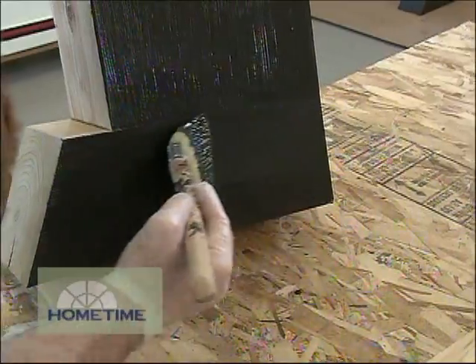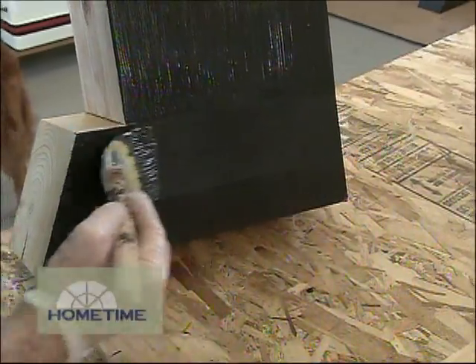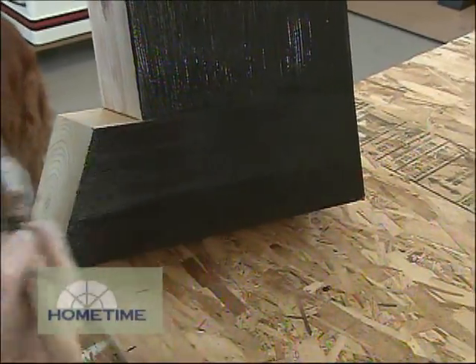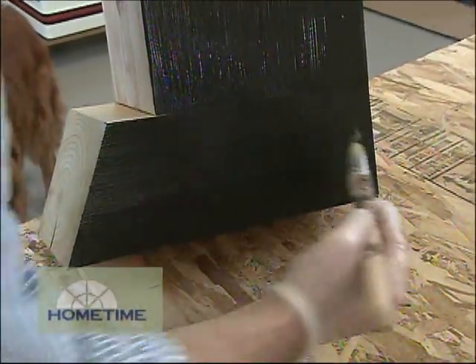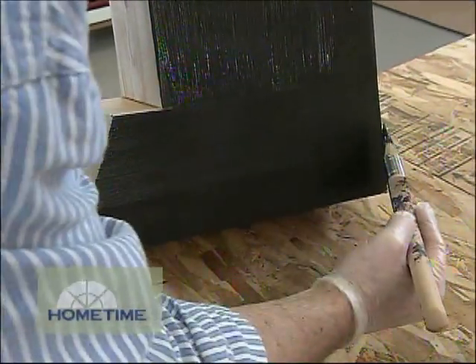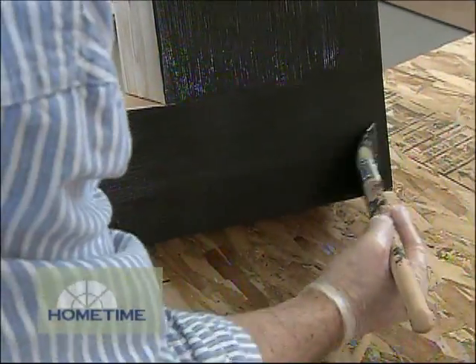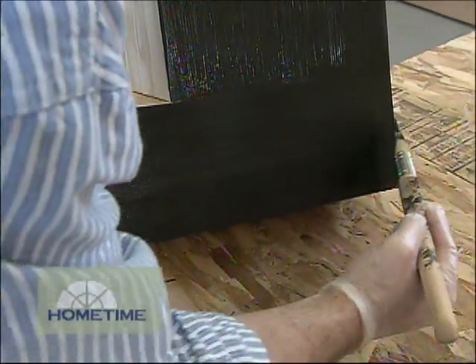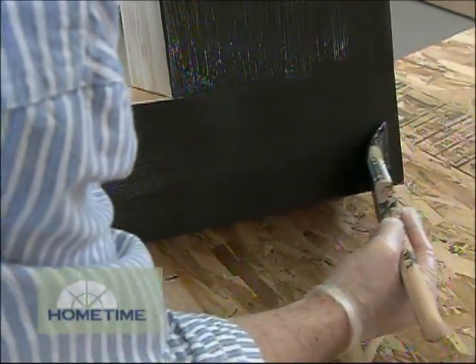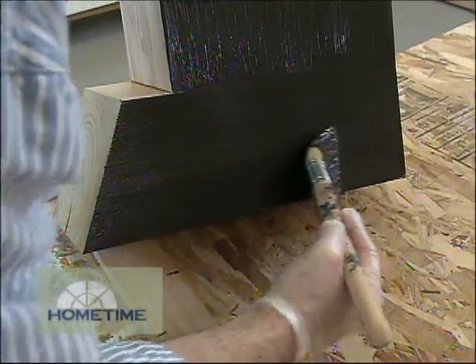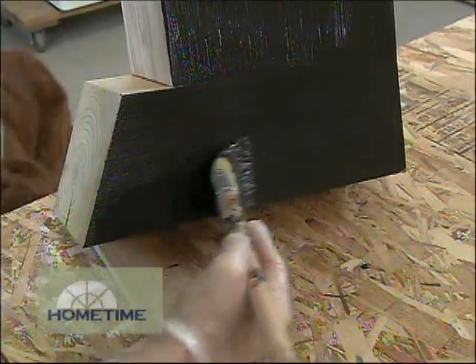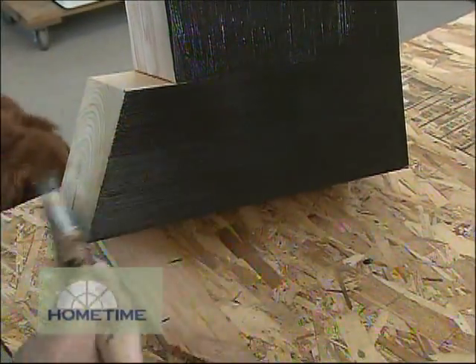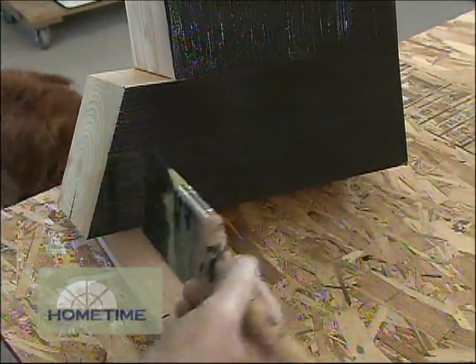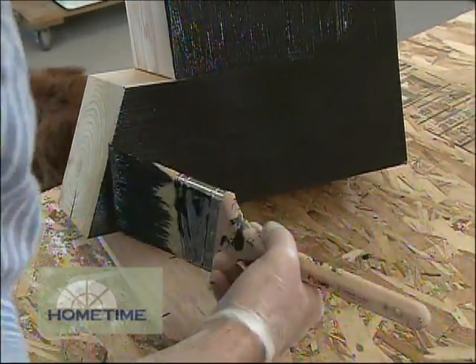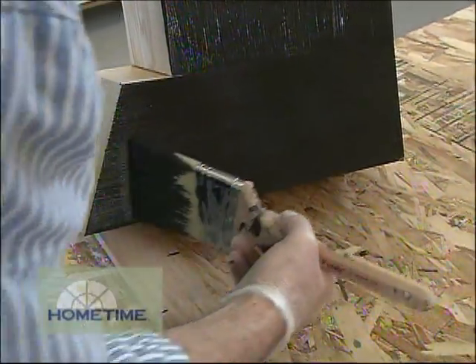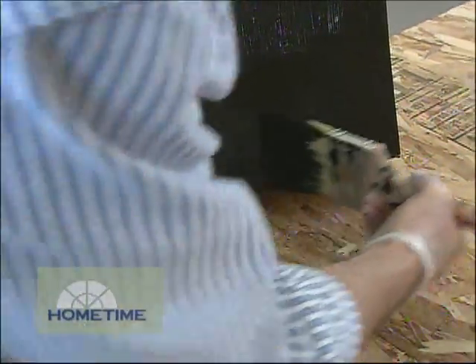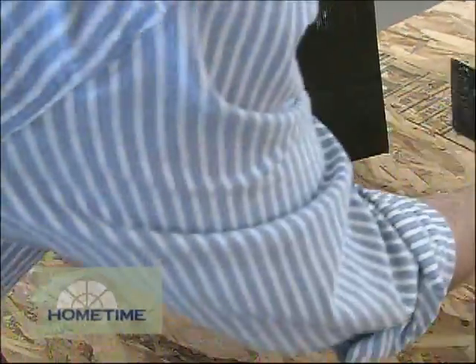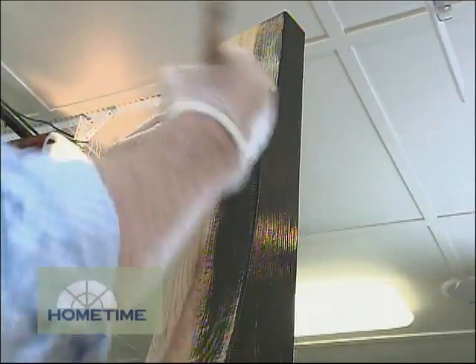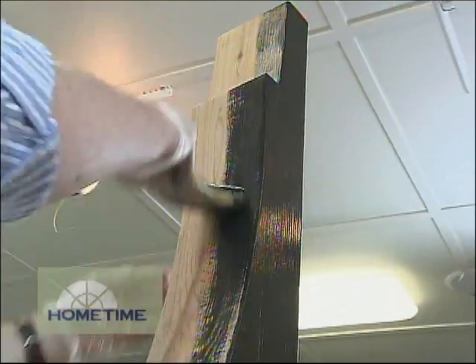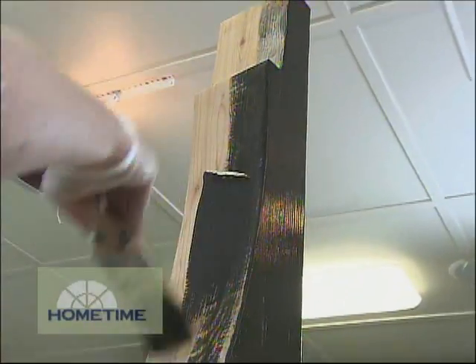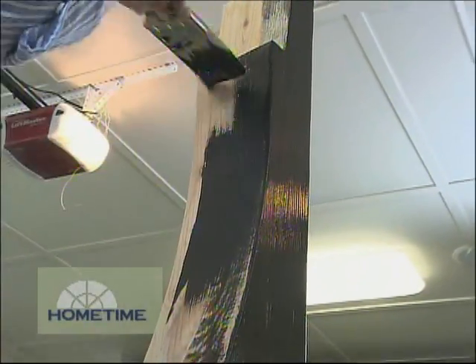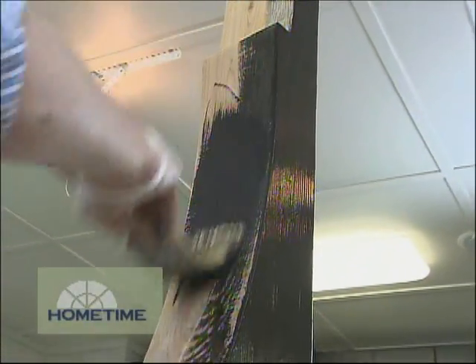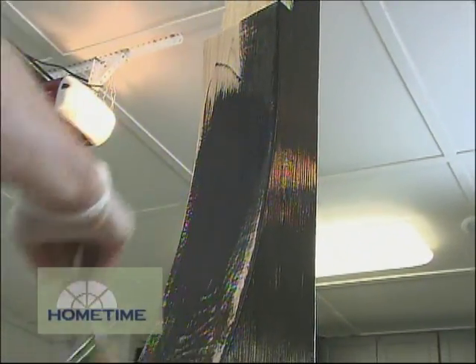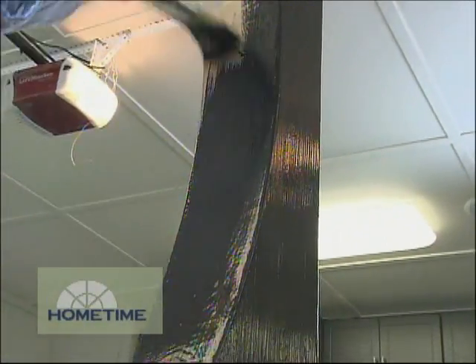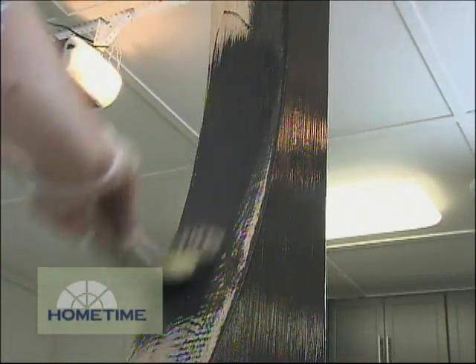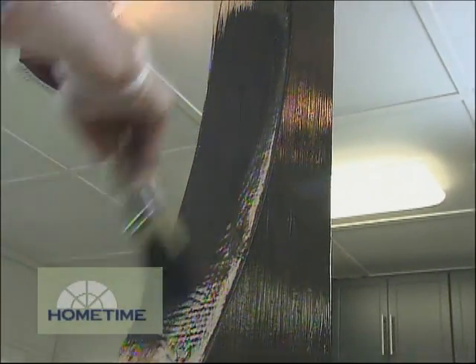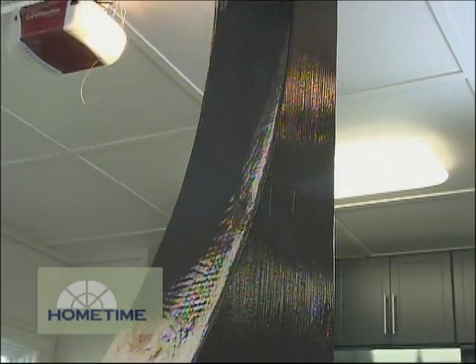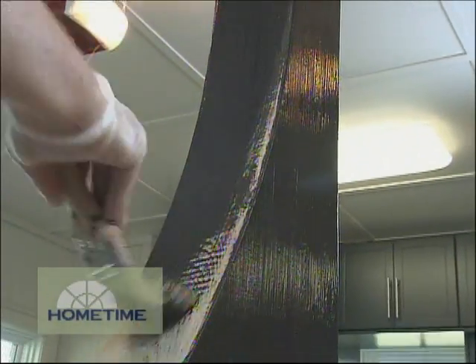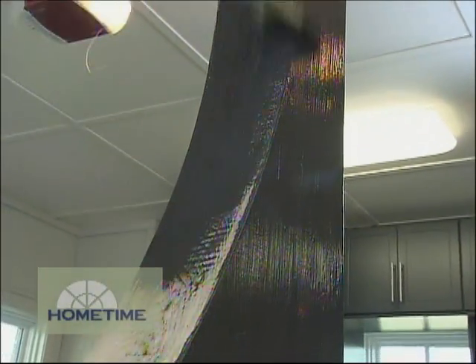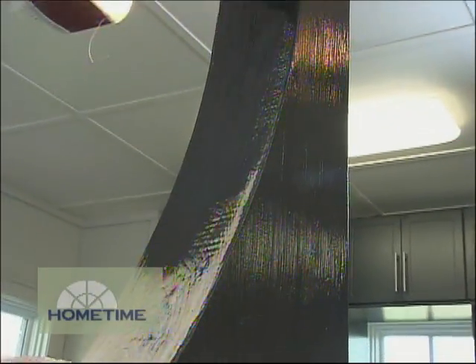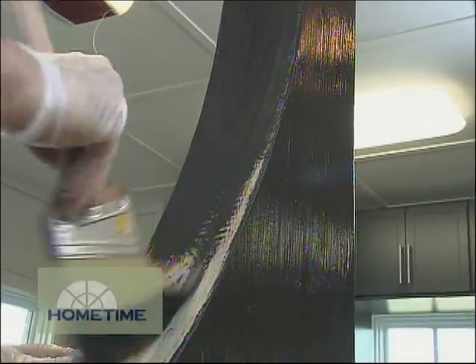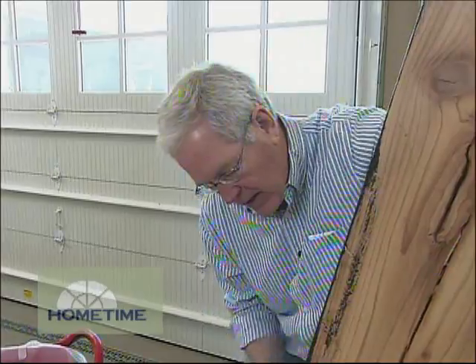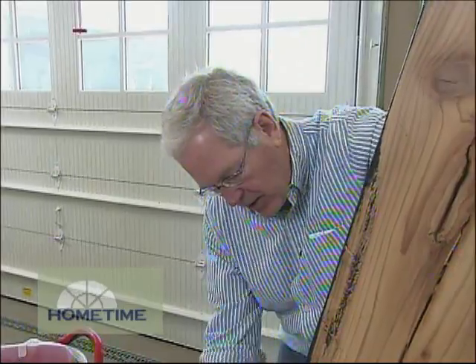The primer is mixed into the paint, so we're able to put our finished coats on right off the bat. And on unfinished wood like this, we'll probably do two, maybe even three coats.